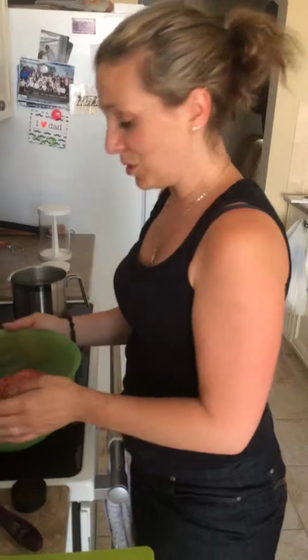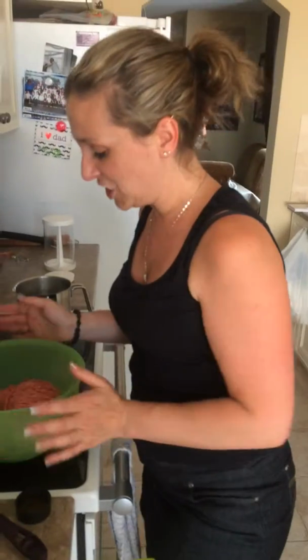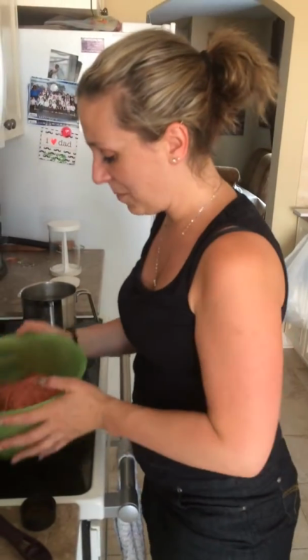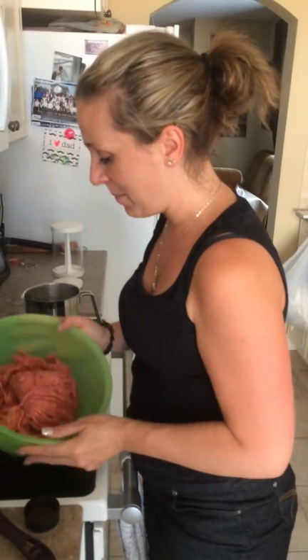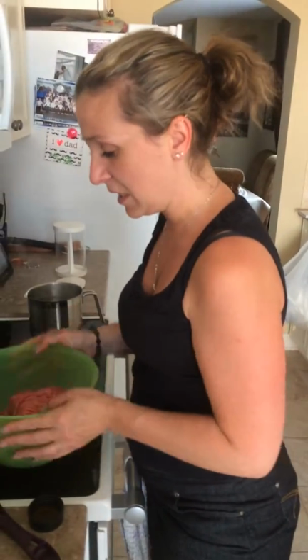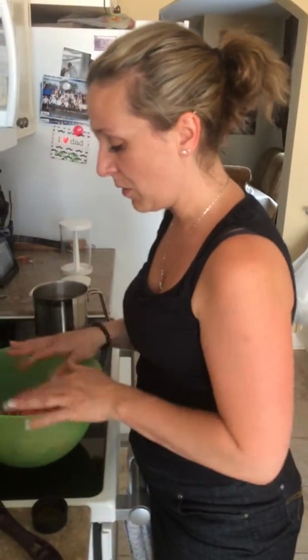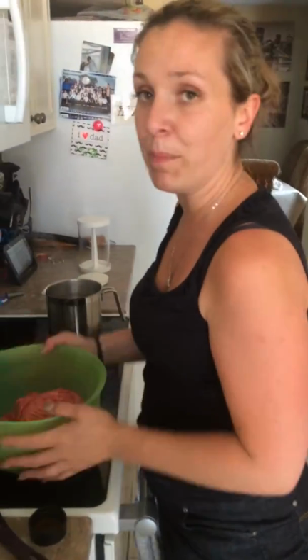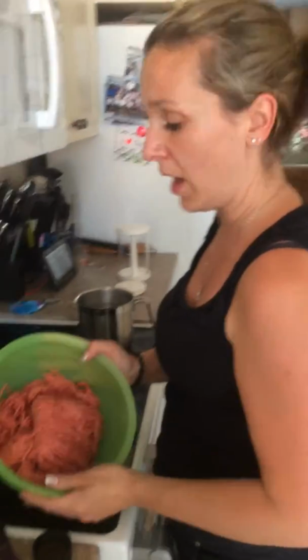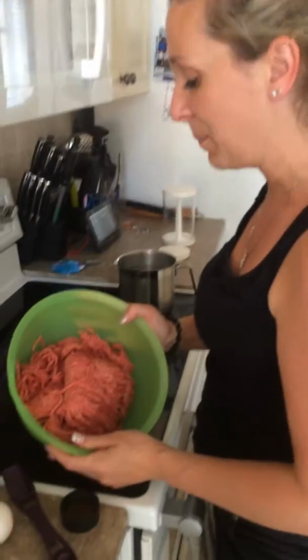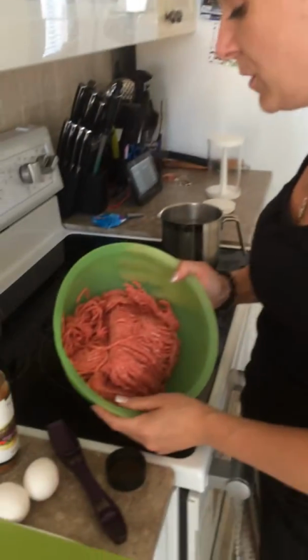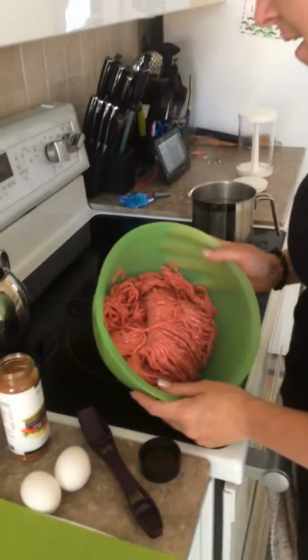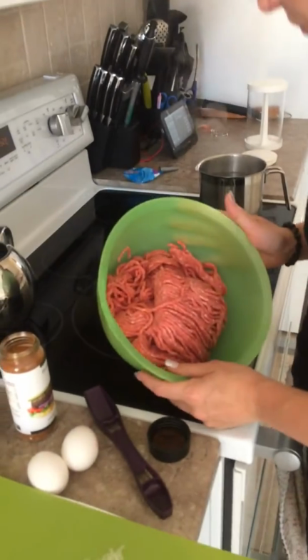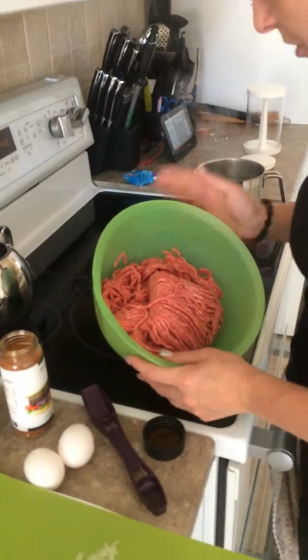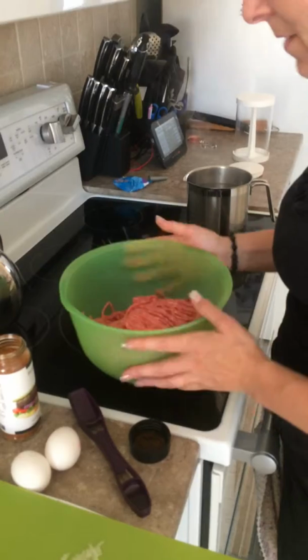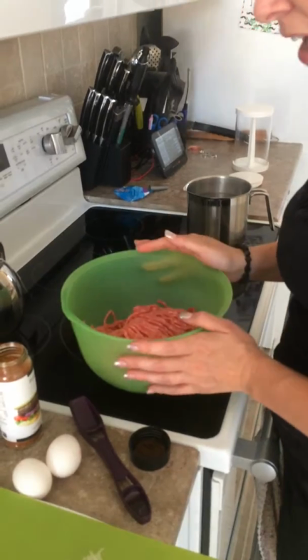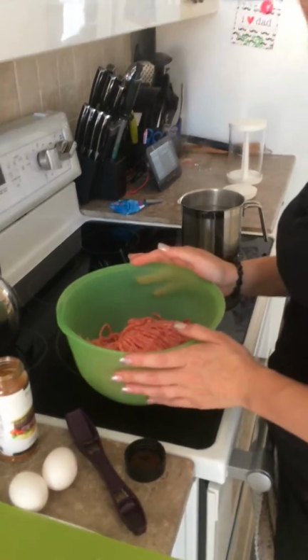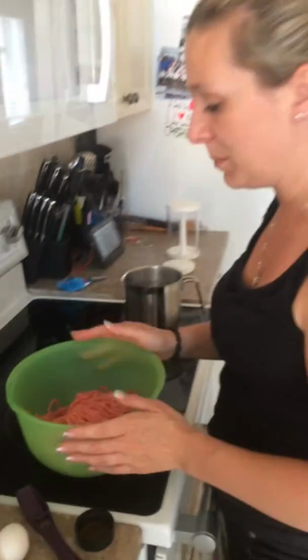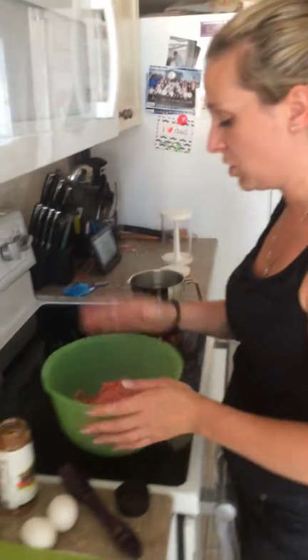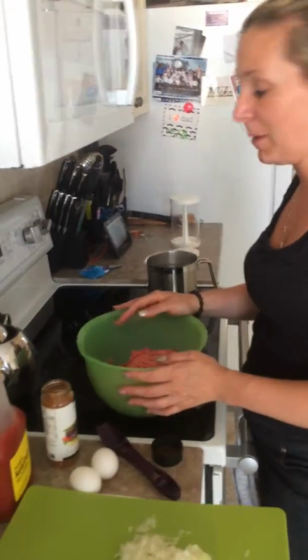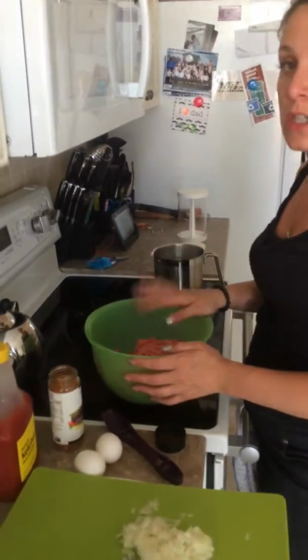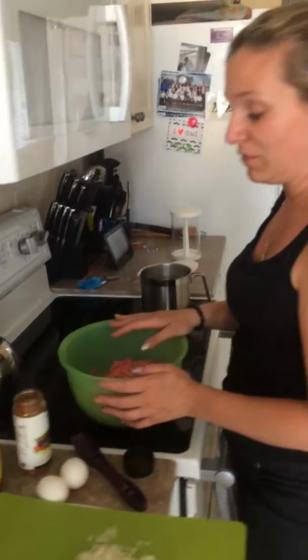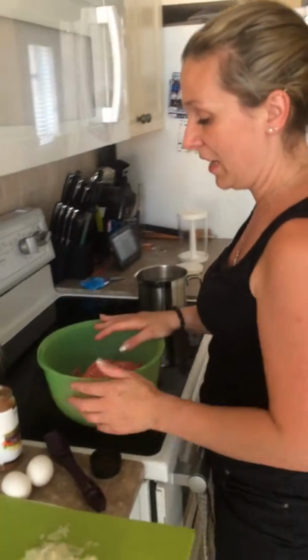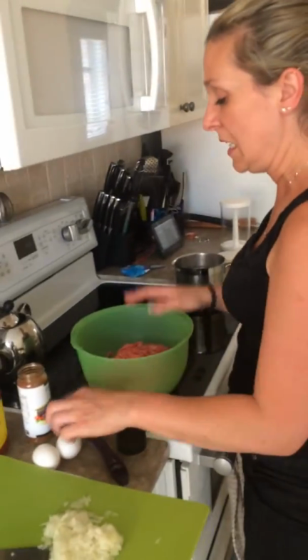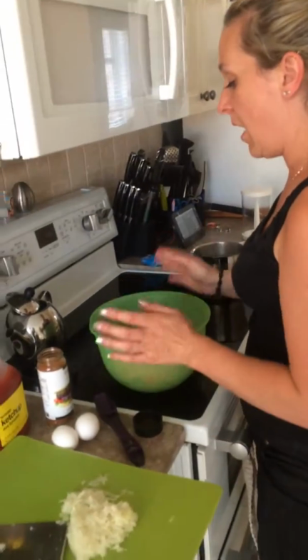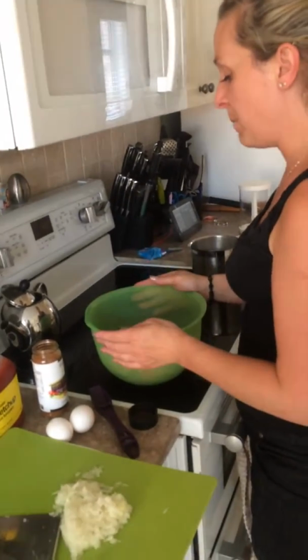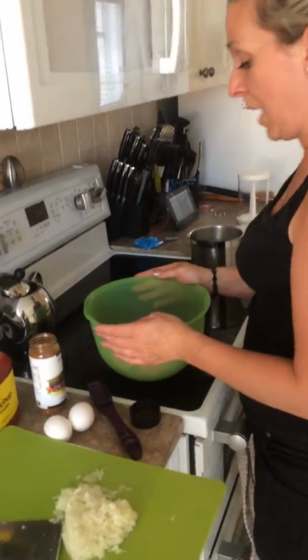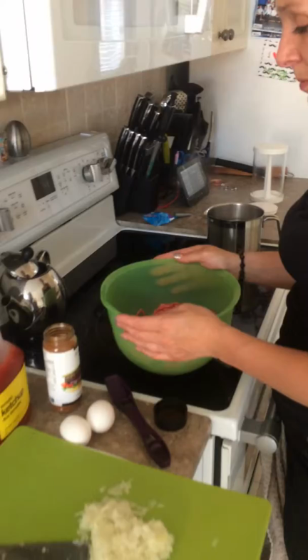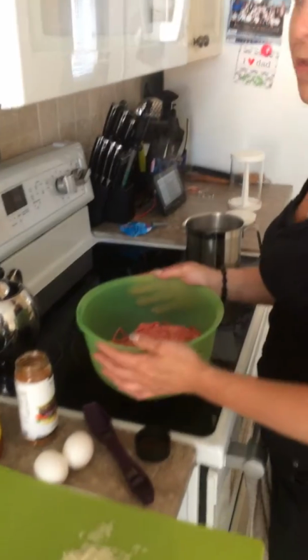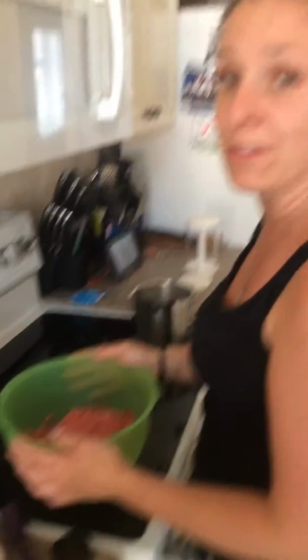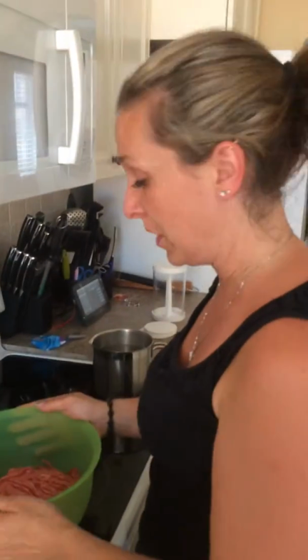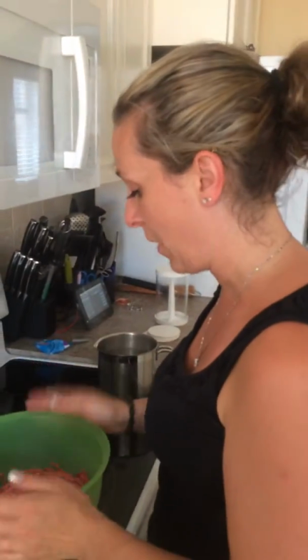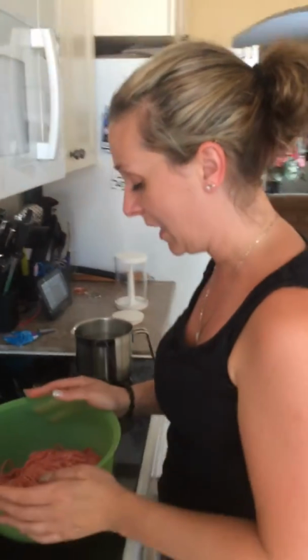Welcome to my kitchen. In my bowl I have about 3 pounds of hamburger meat. You can substitute for ground turkey or ground chicken if you want a healthier alternative.